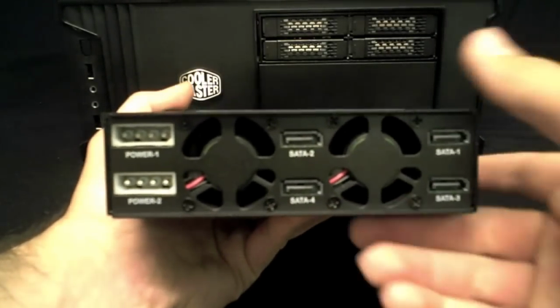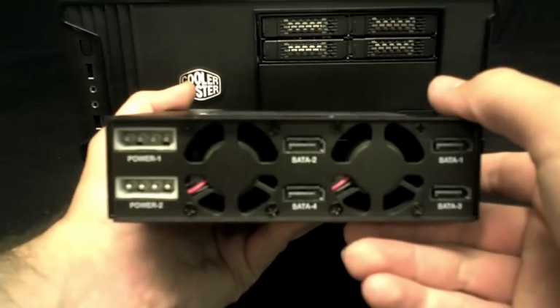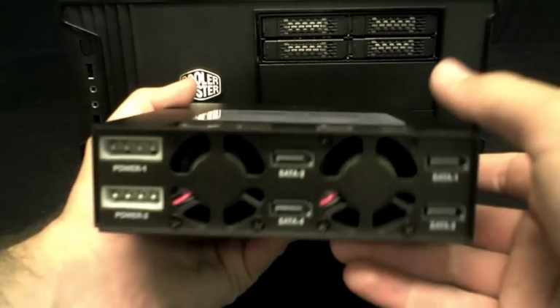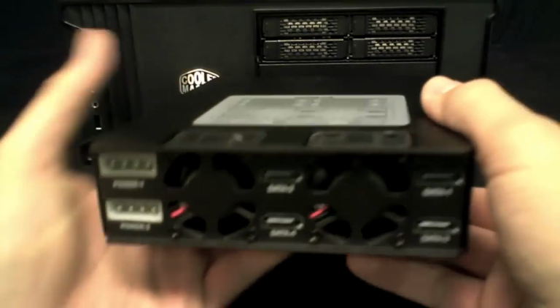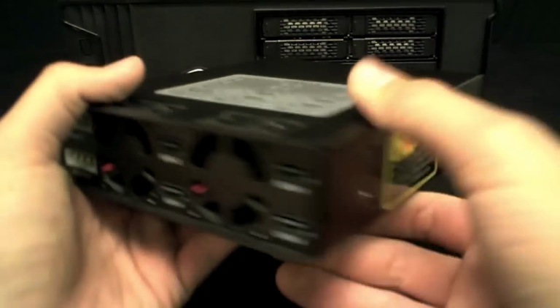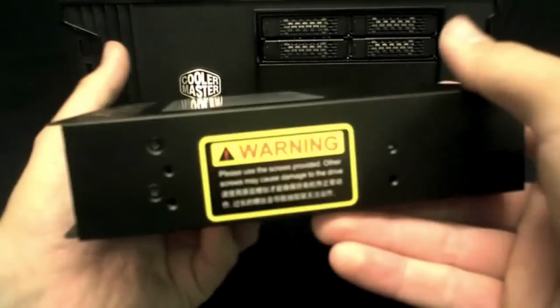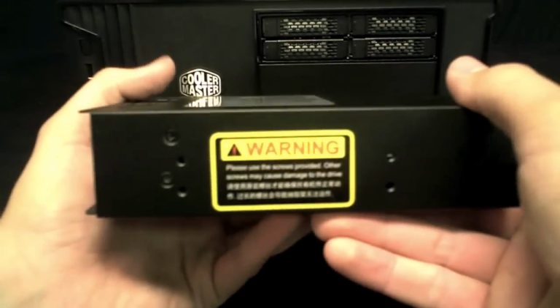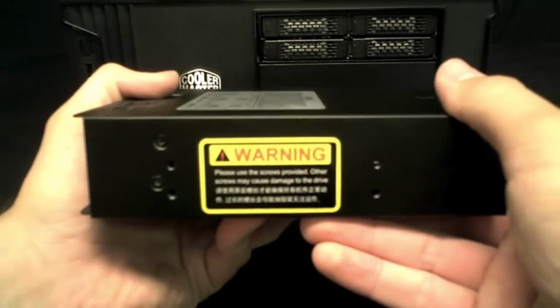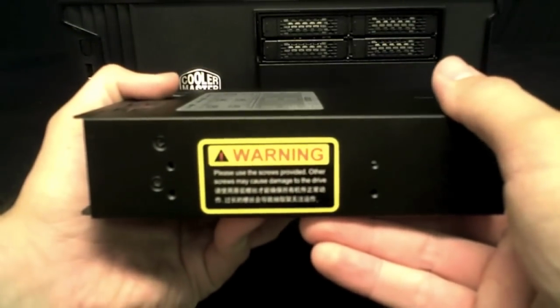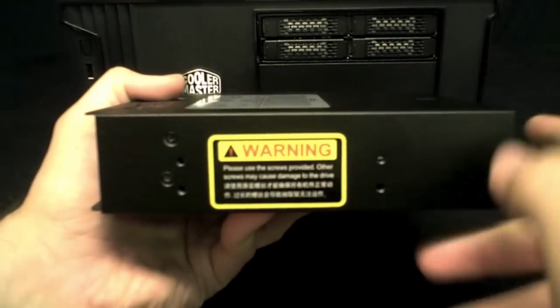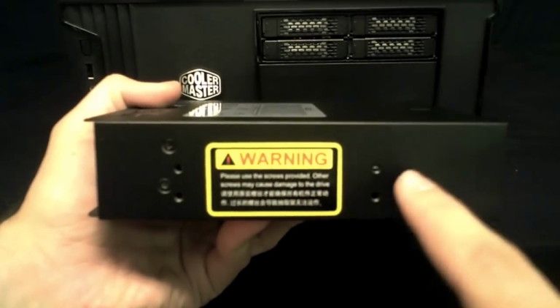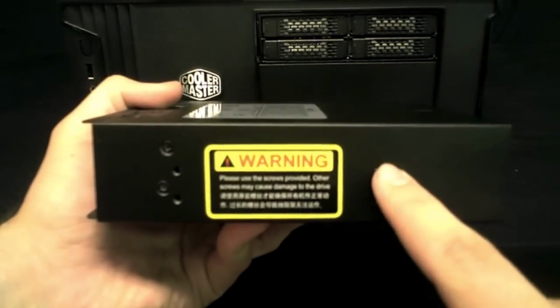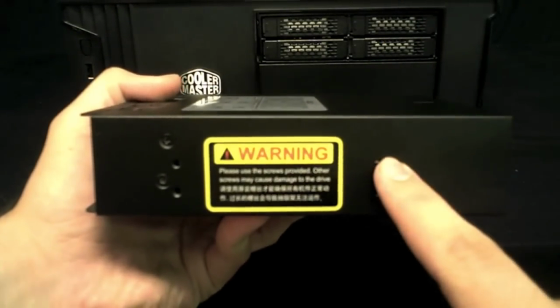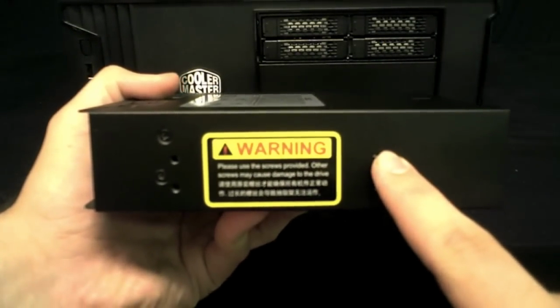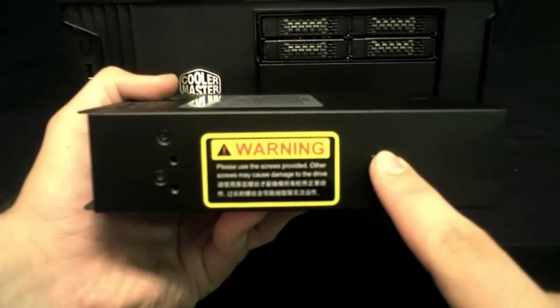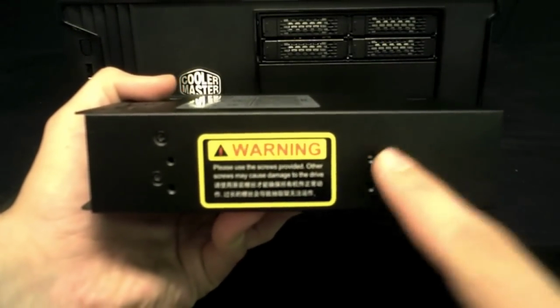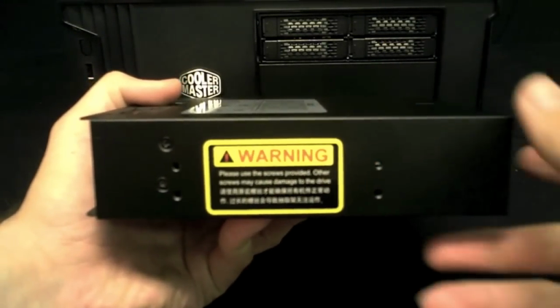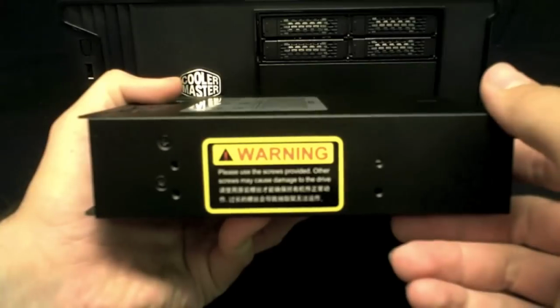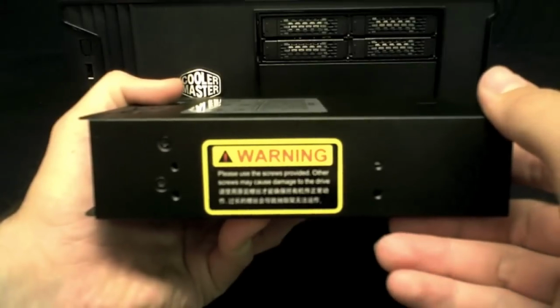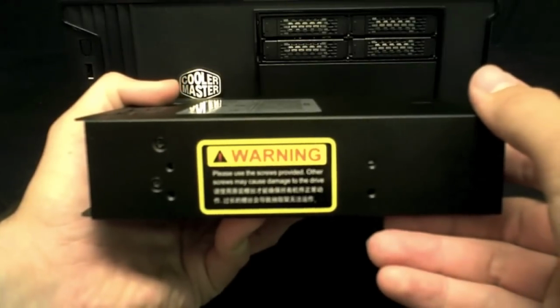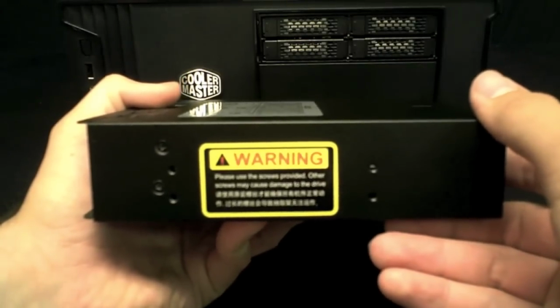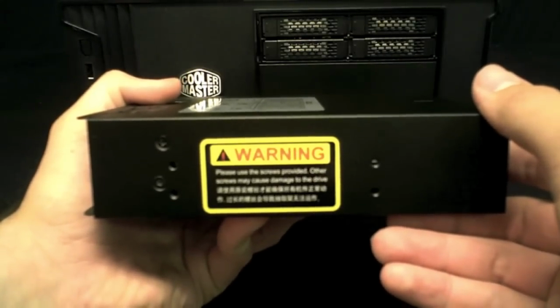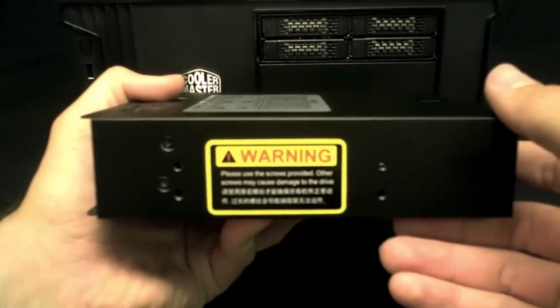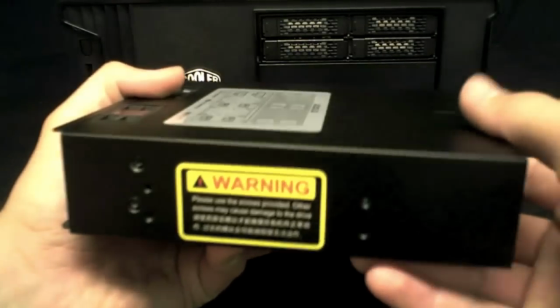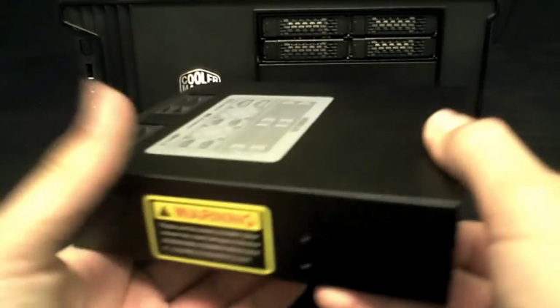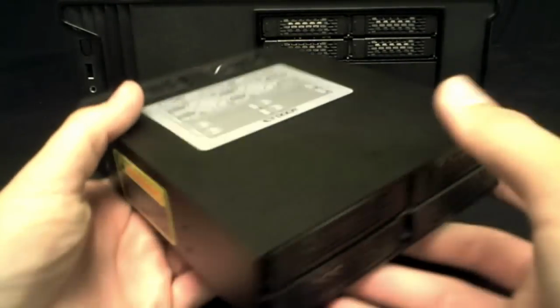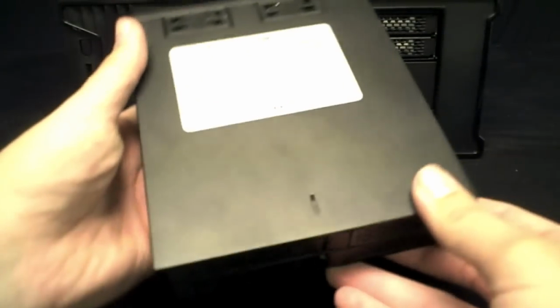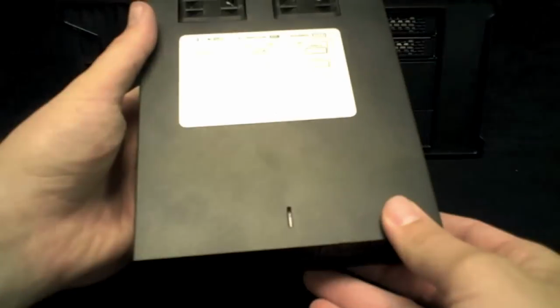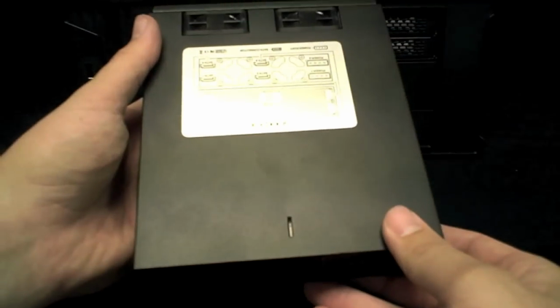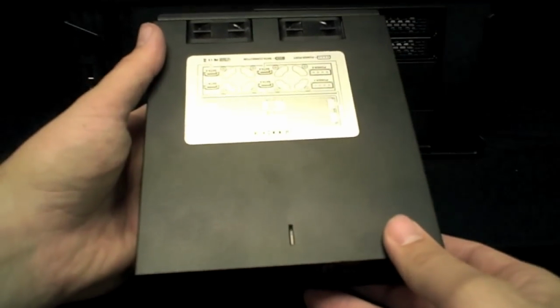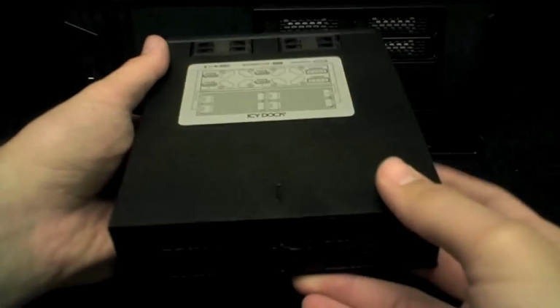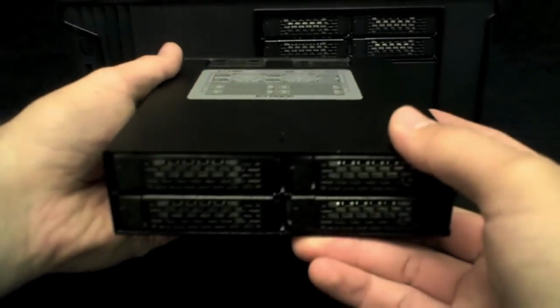On the side of the enclosure is an important warning to only use the supplied mounting screws, which are custom to this product. And as always, a unique and stylish ICDock design with a matte black finish for a rugged look.